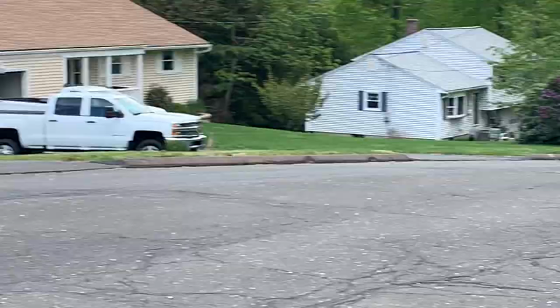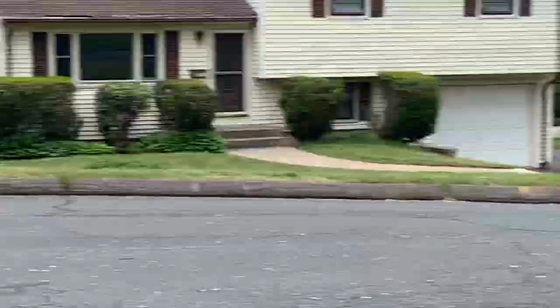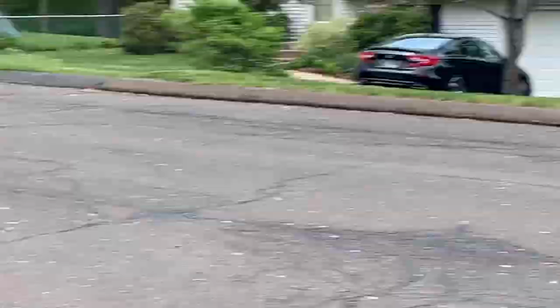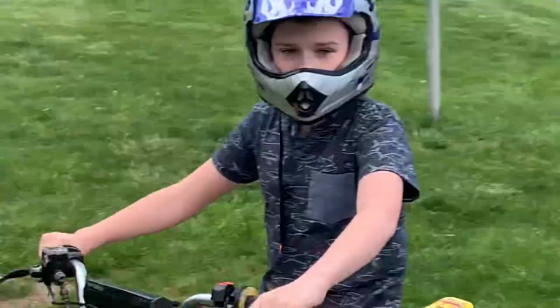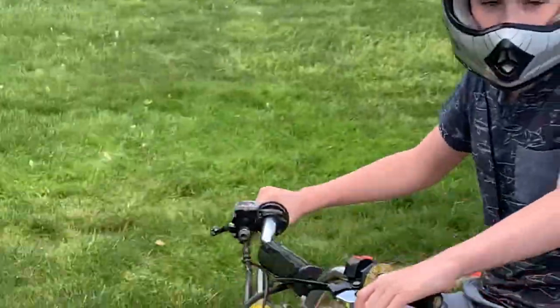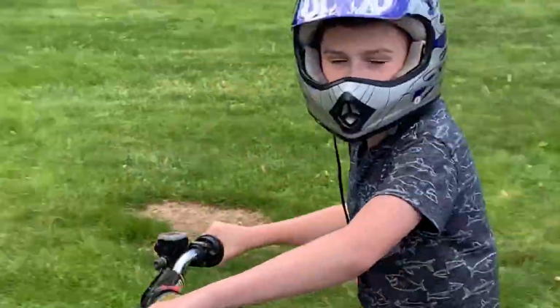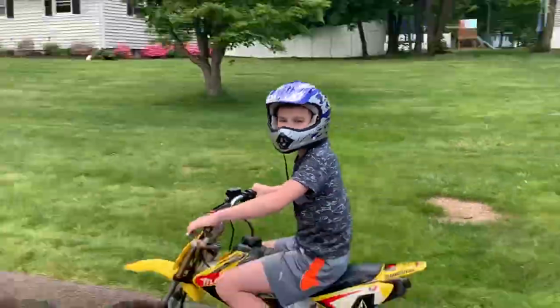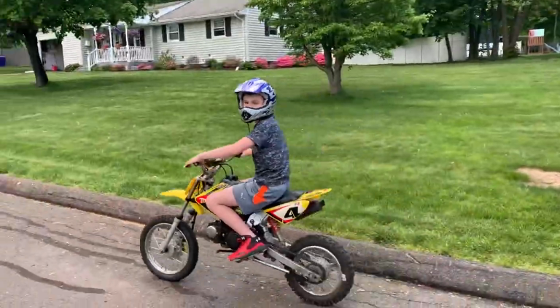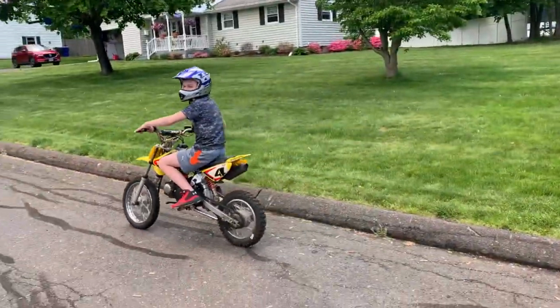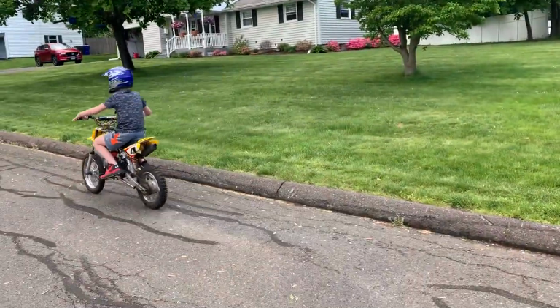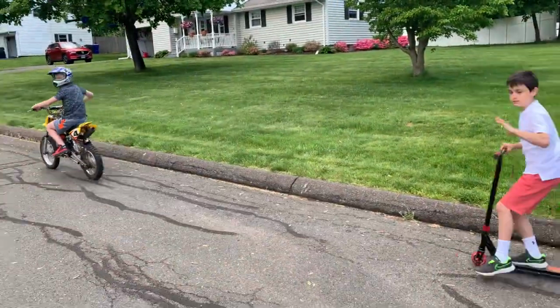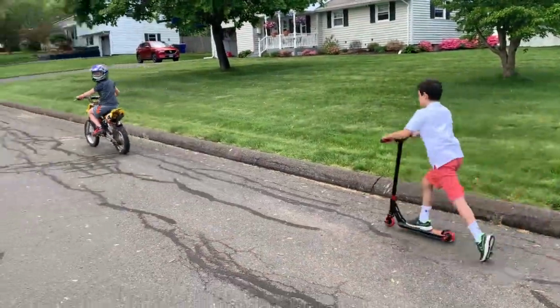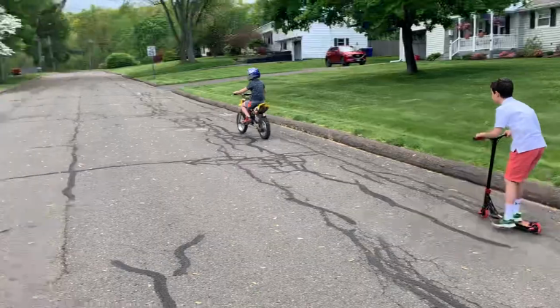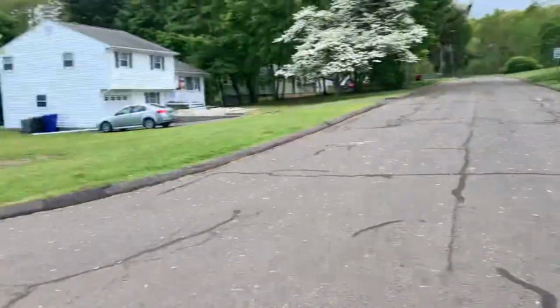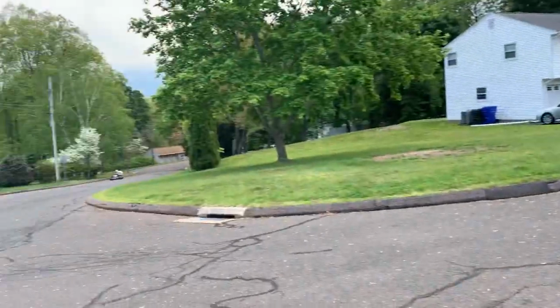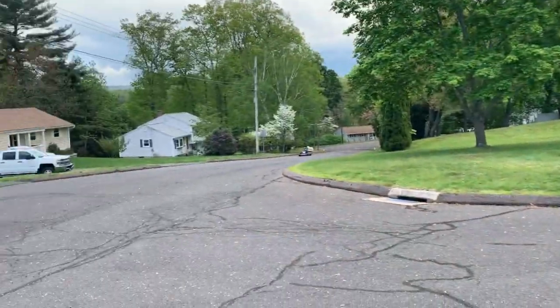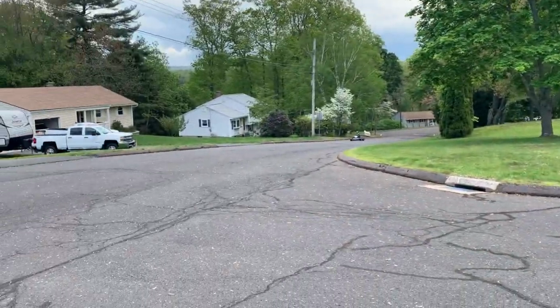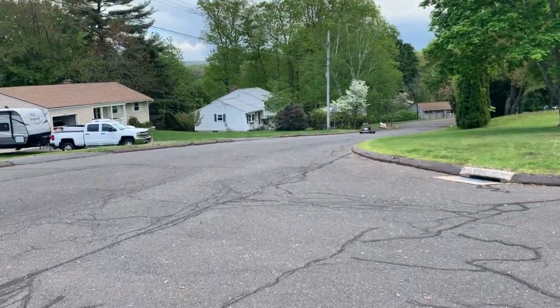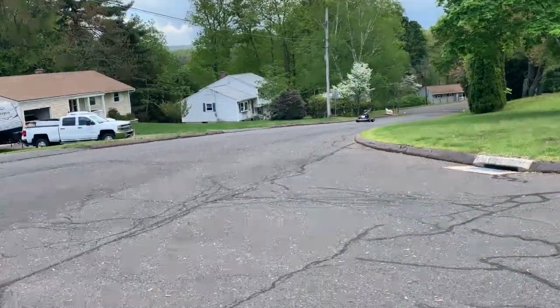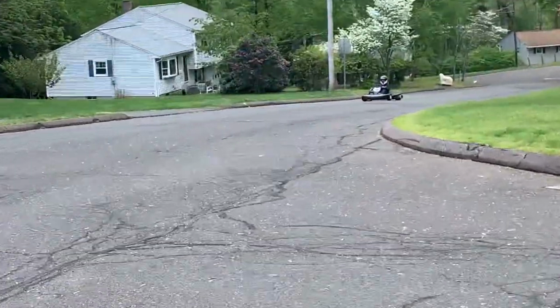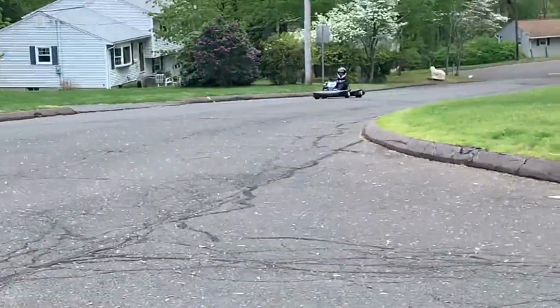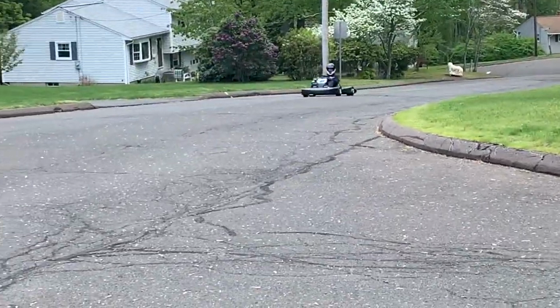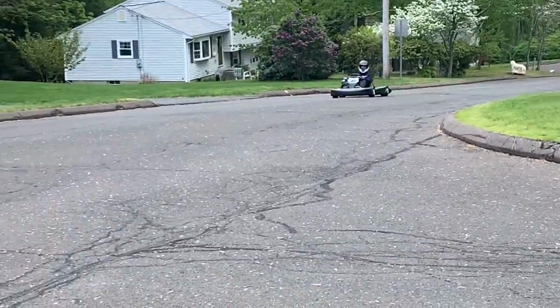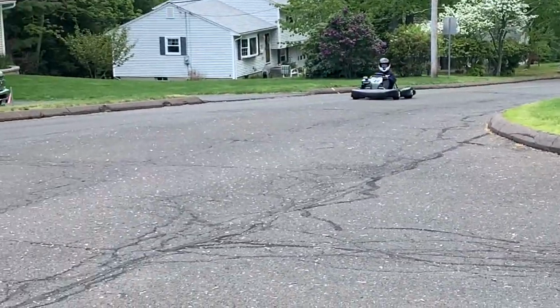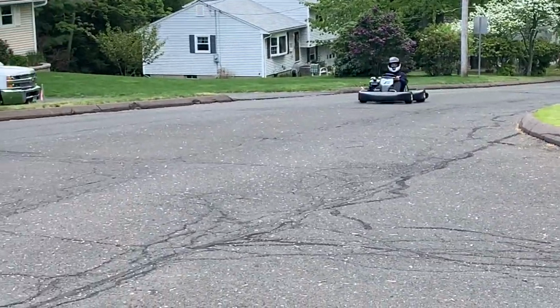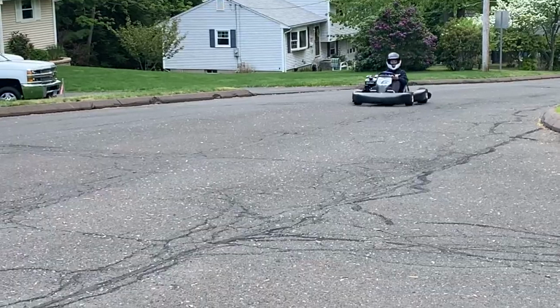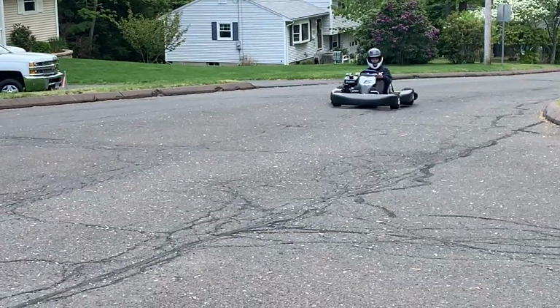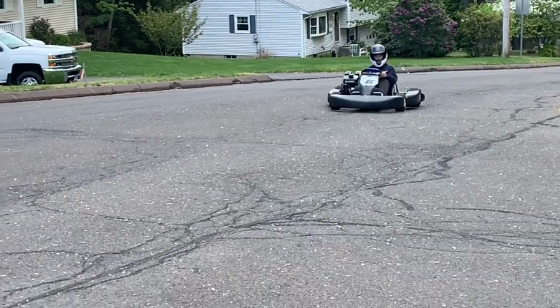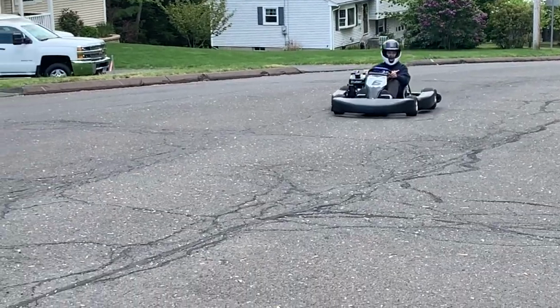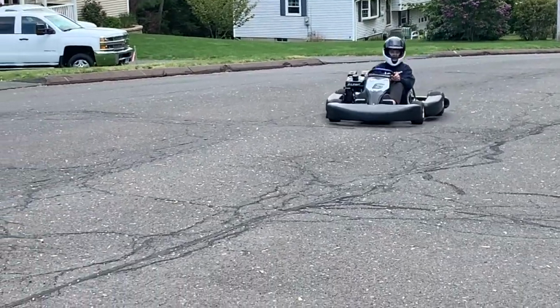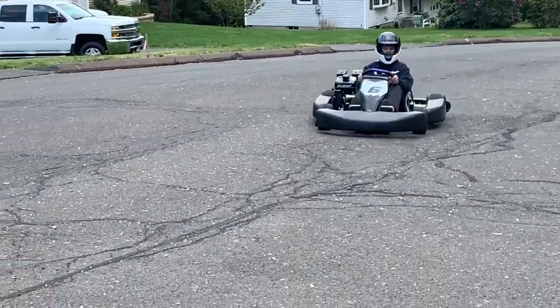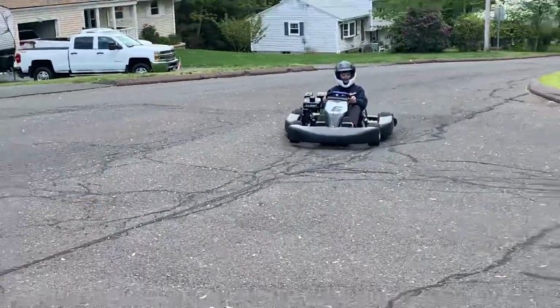We've got a couple of our other kids in the neighborhood here — say hello guys. This is what our neighborhood's like. We've got lots of fun toys for kids and we're always doing something.